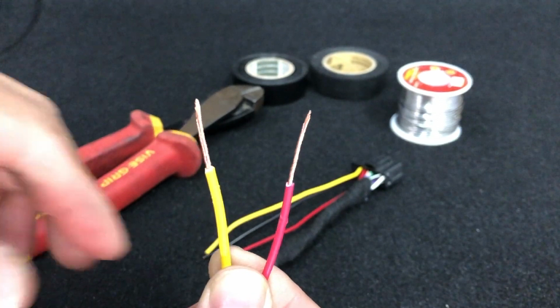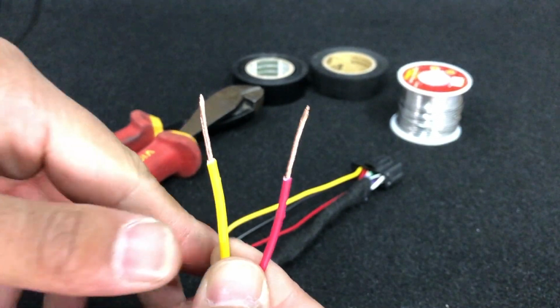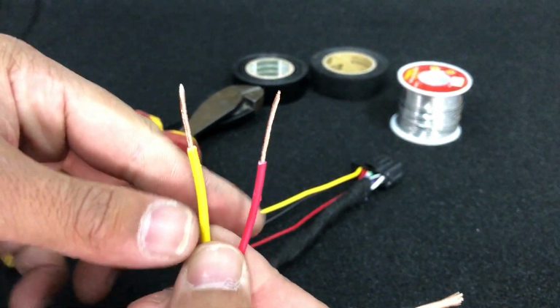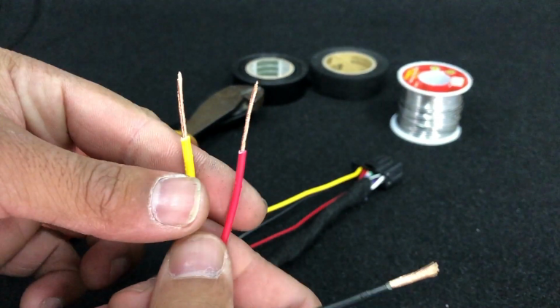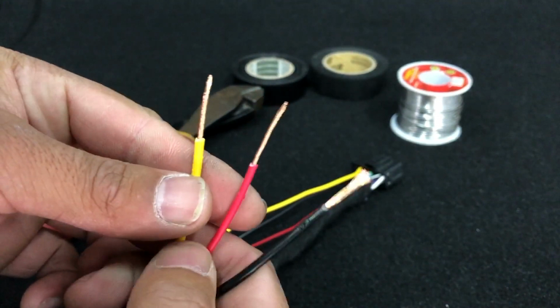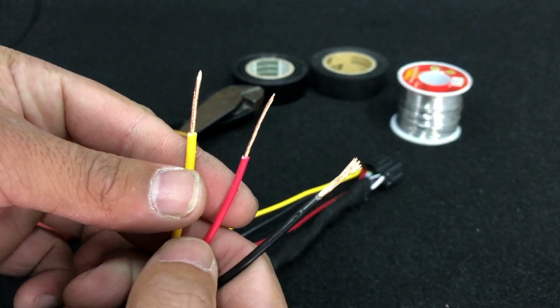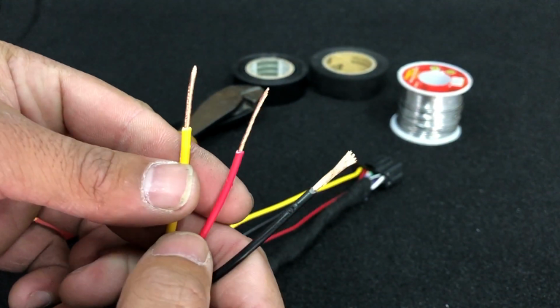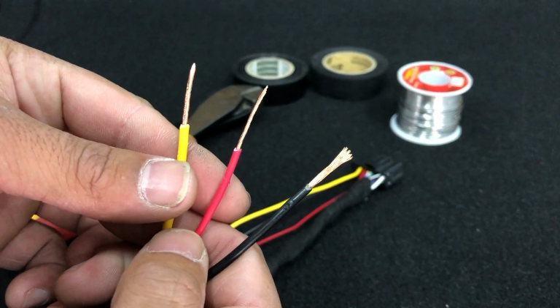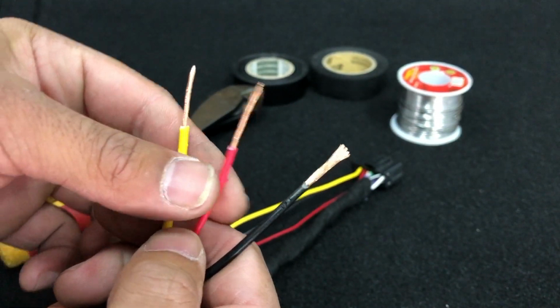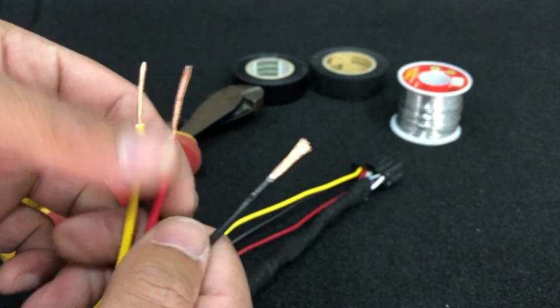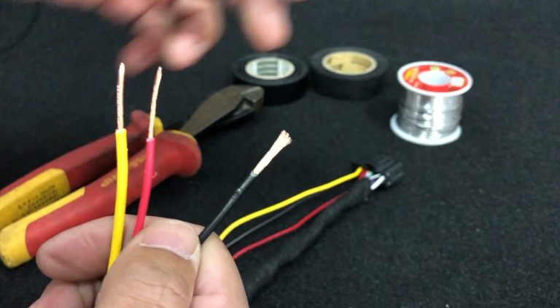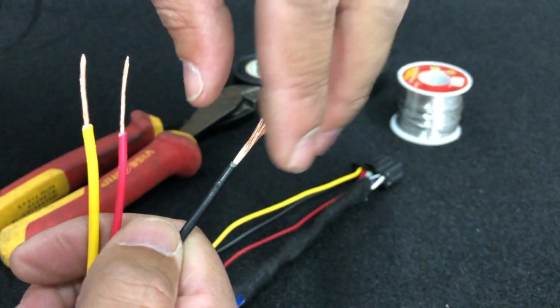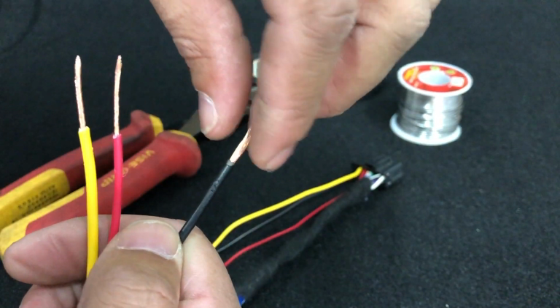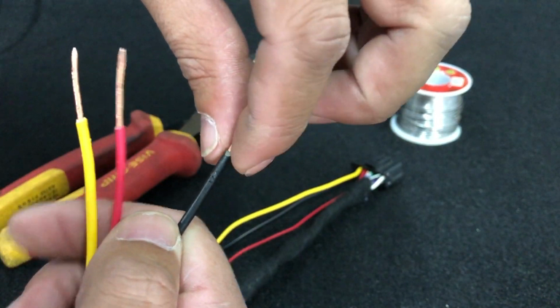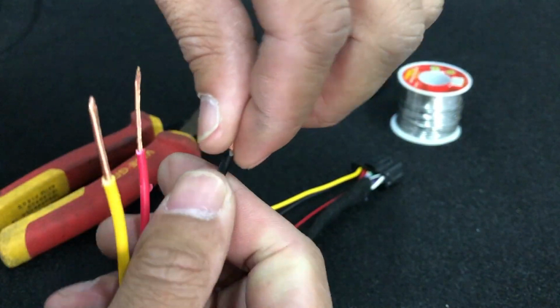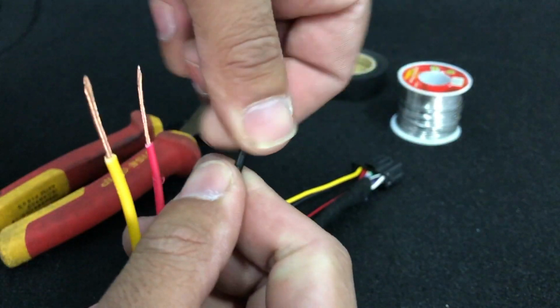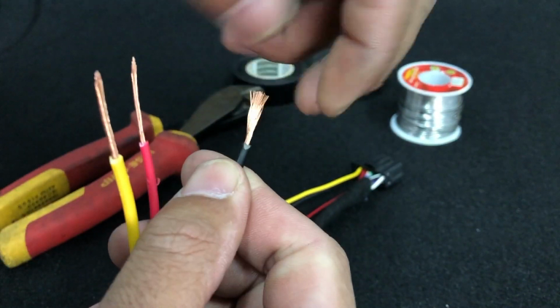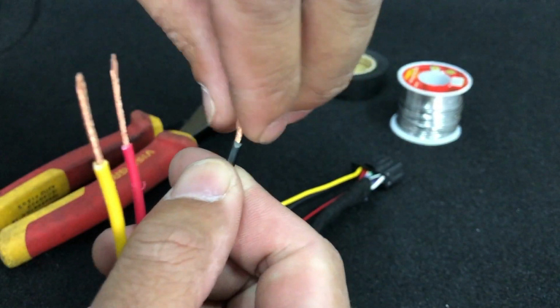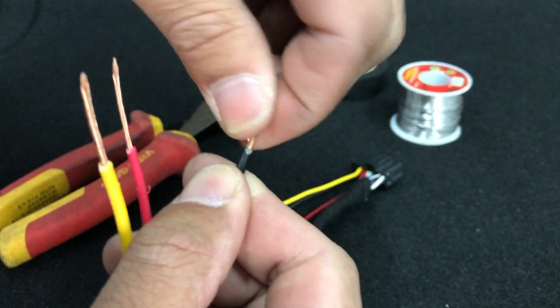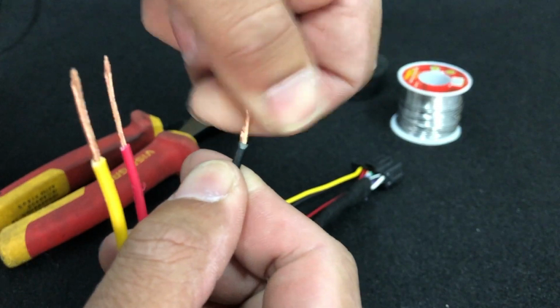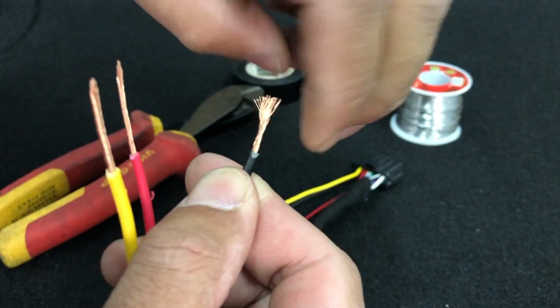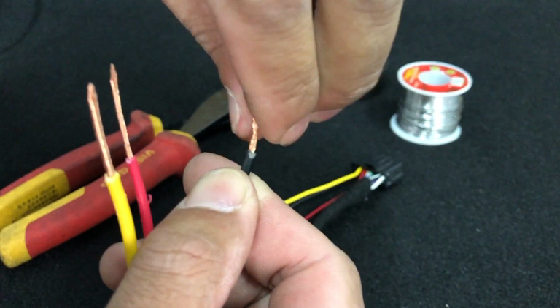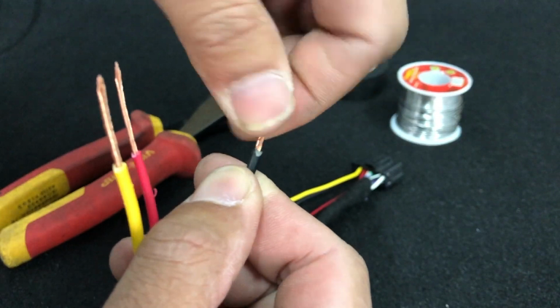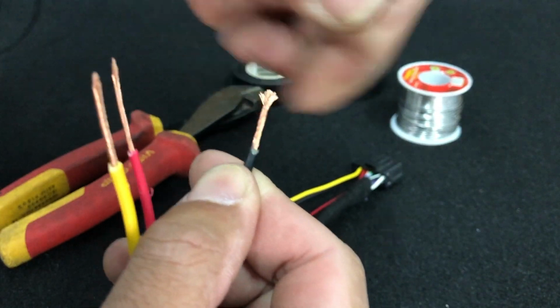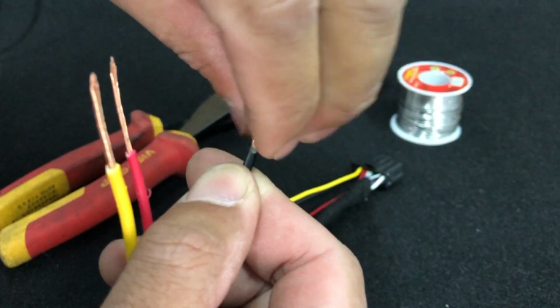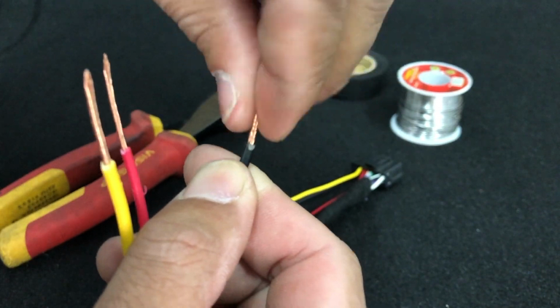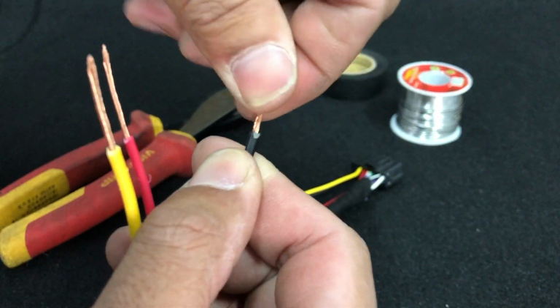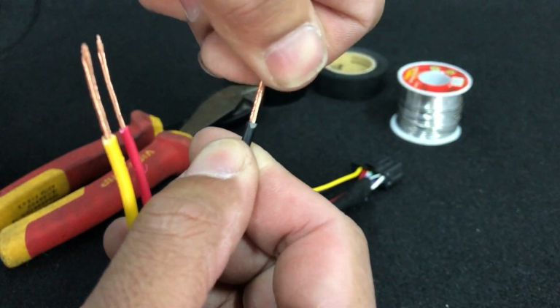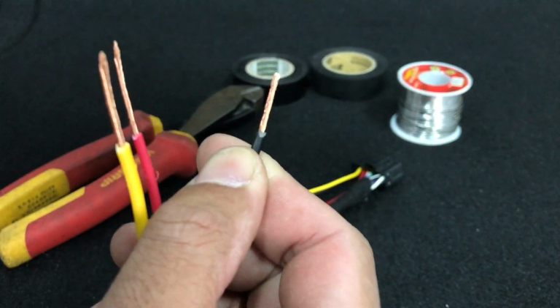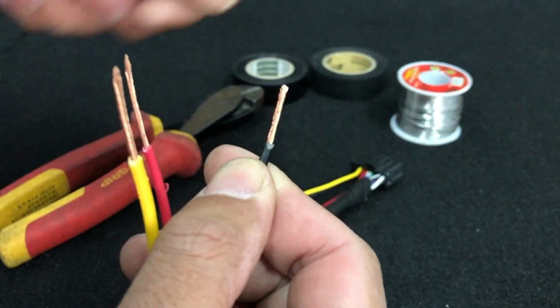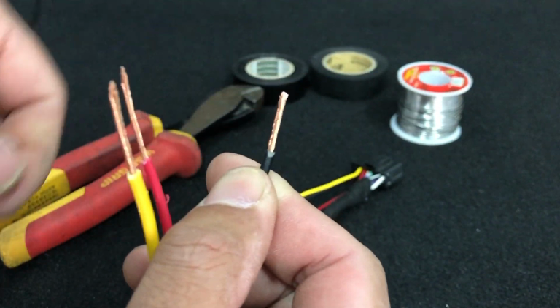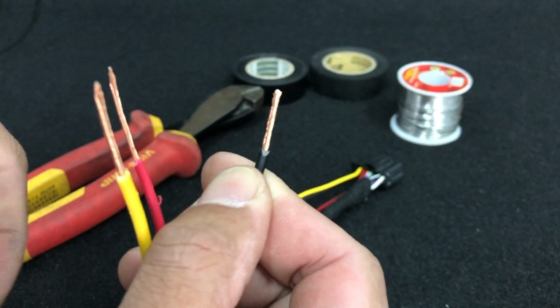We'll go ahead and mimic that on our other plug. If you've just pulled the insulation up, you can go ahead and just twist it like that as well.